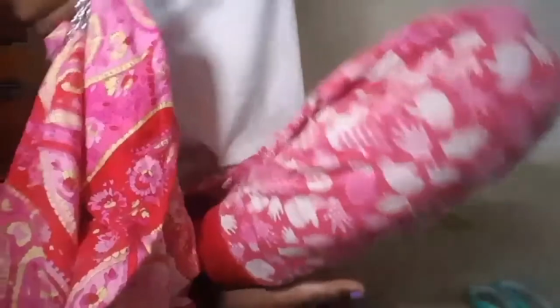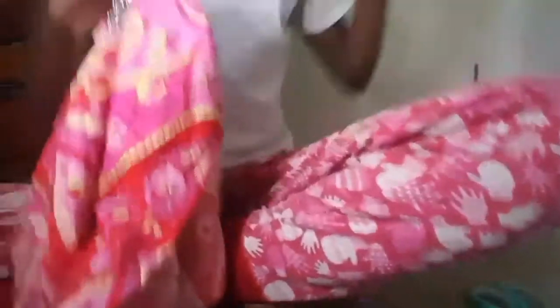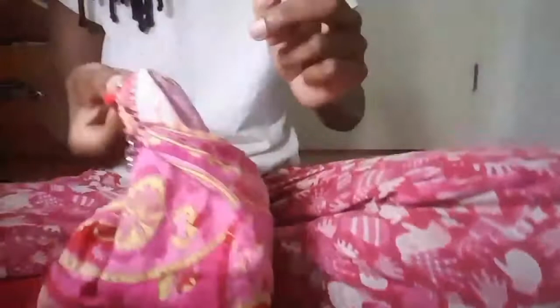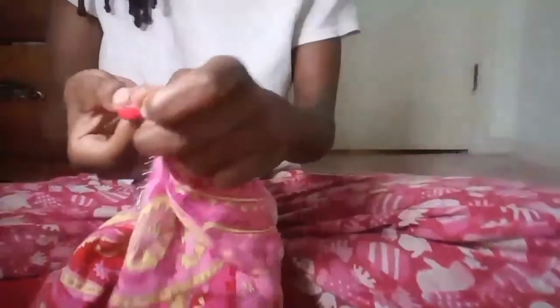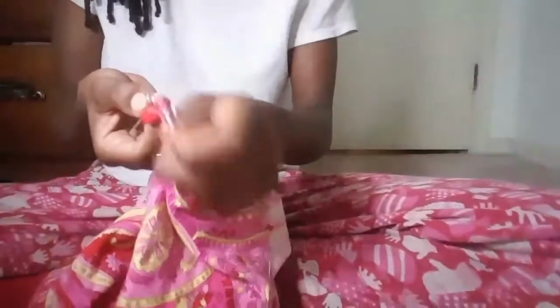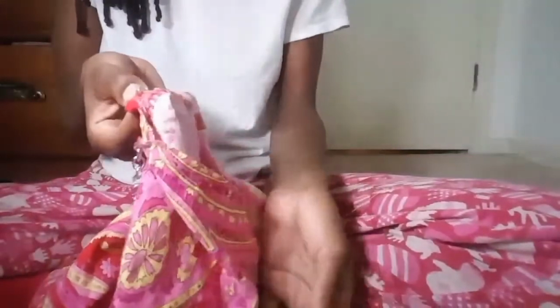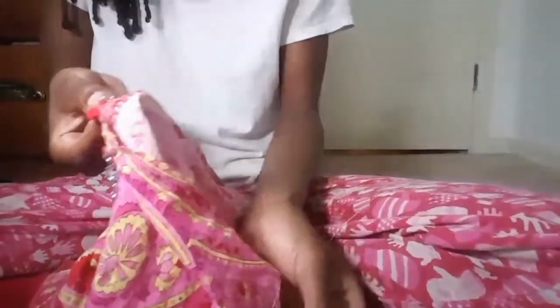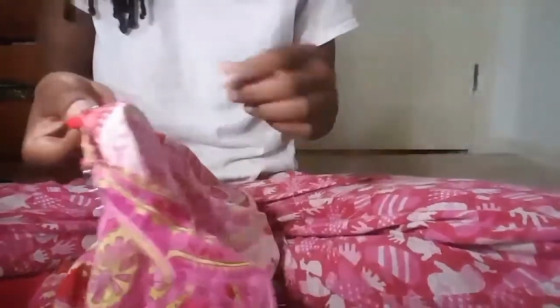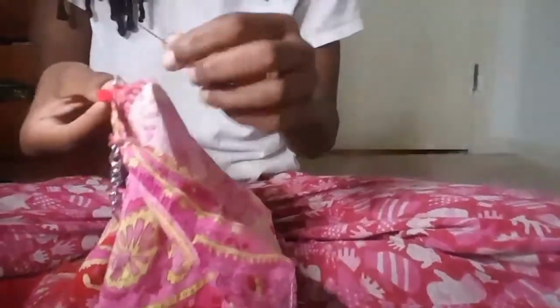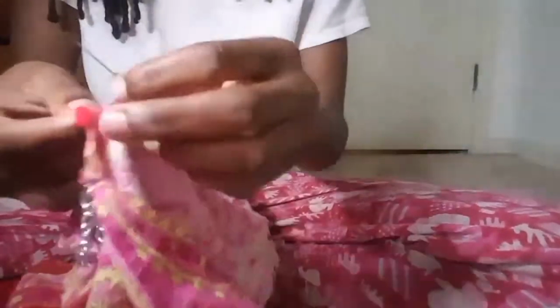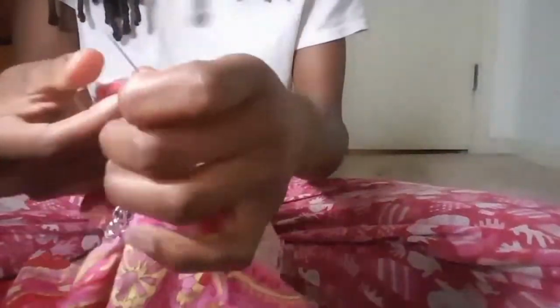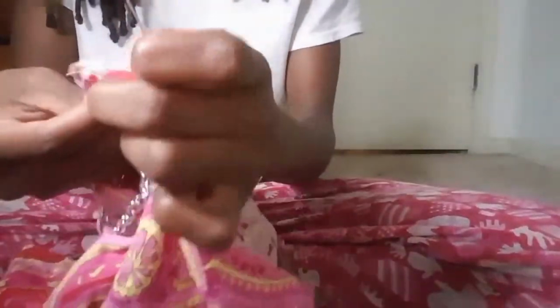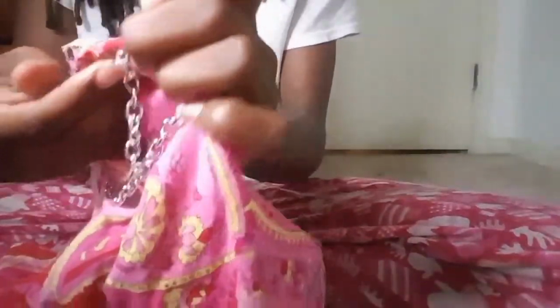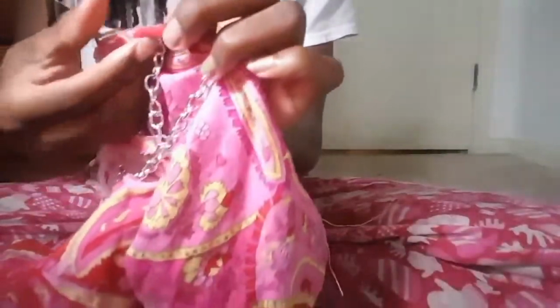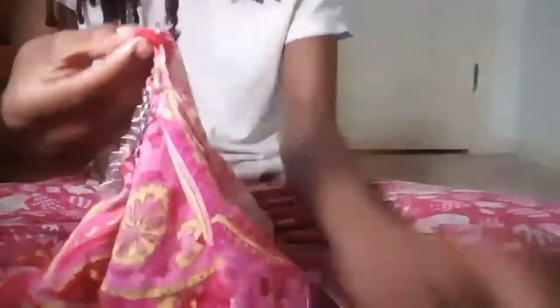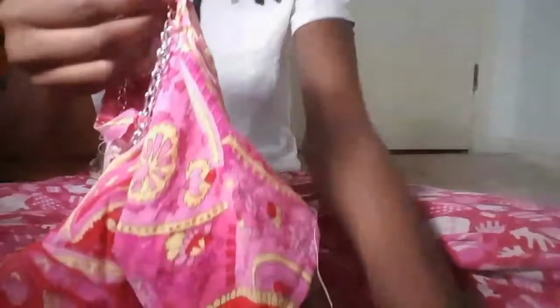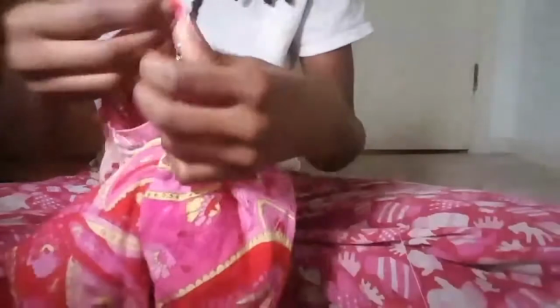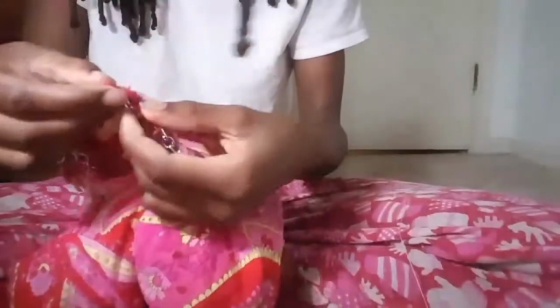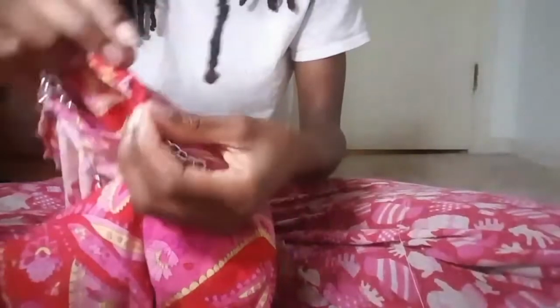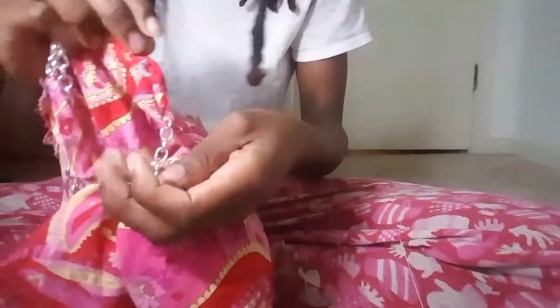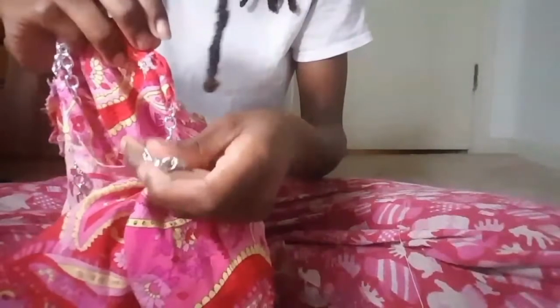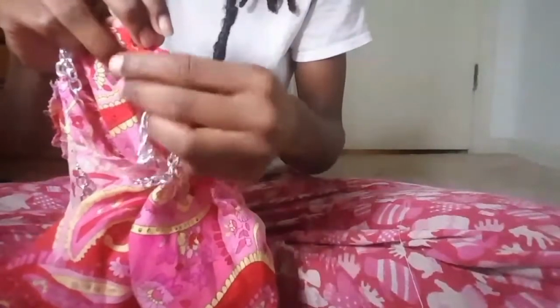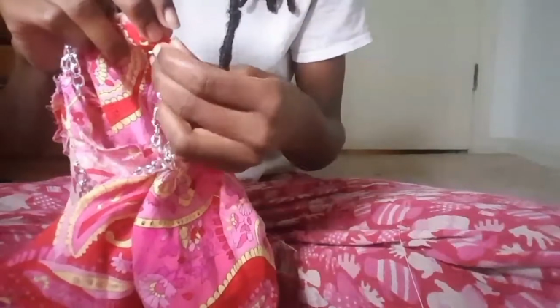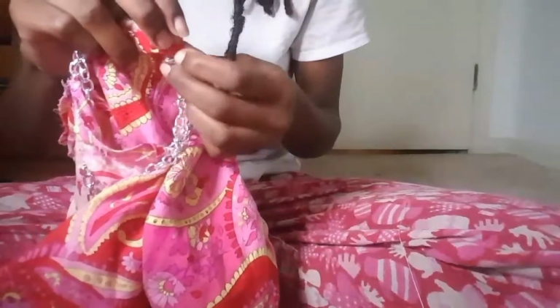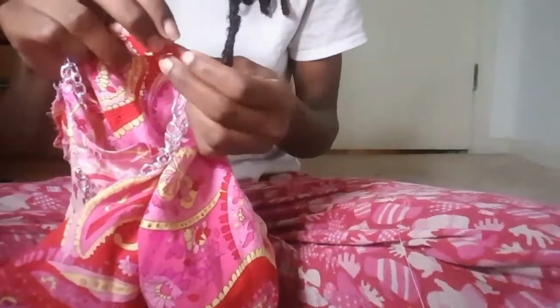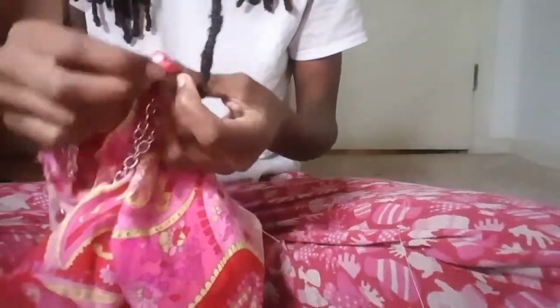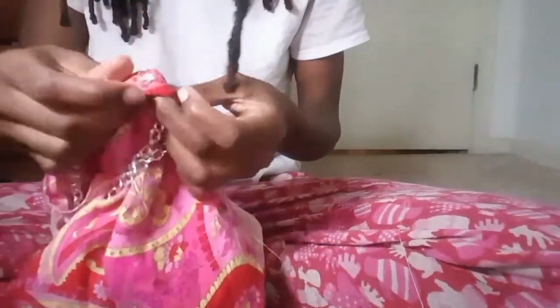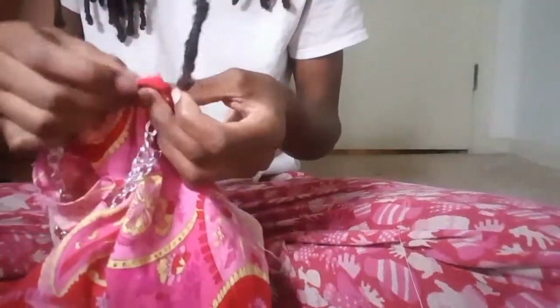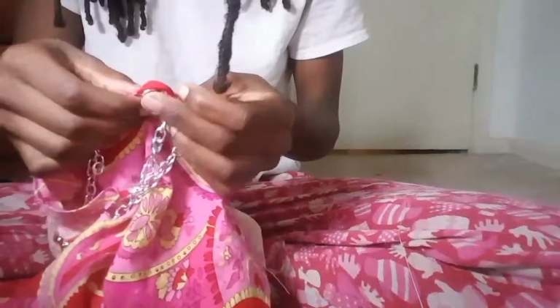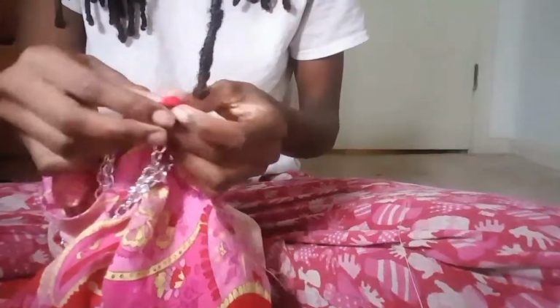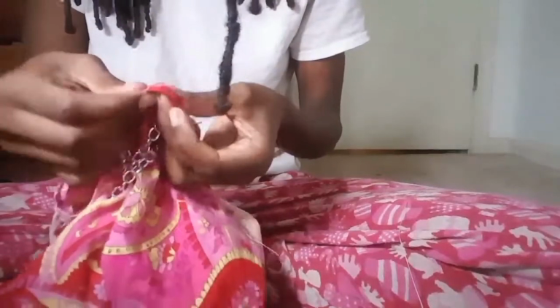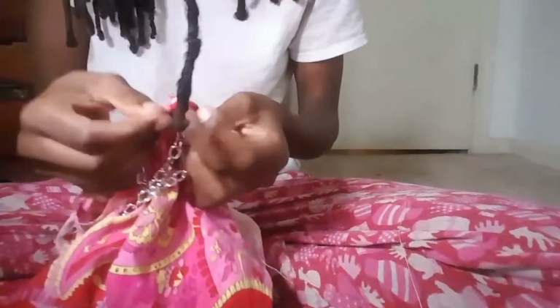My seam came off, so I'm about to show you guys how I did it. So I just put the chain through the hole that I made — that's the chain — and just gotta find the hole.